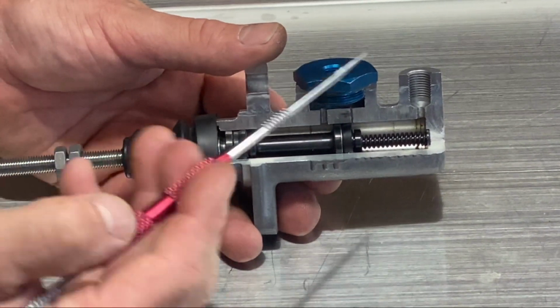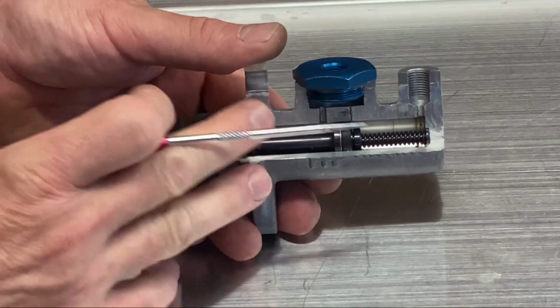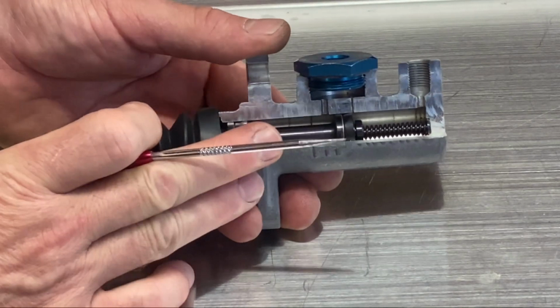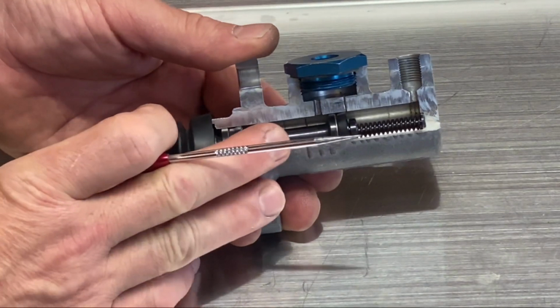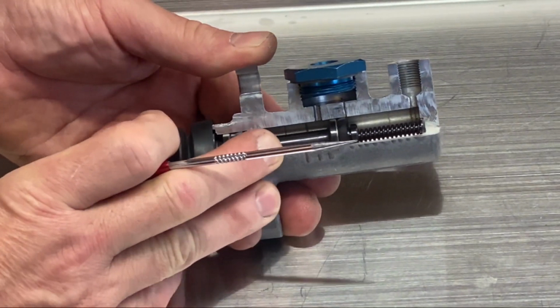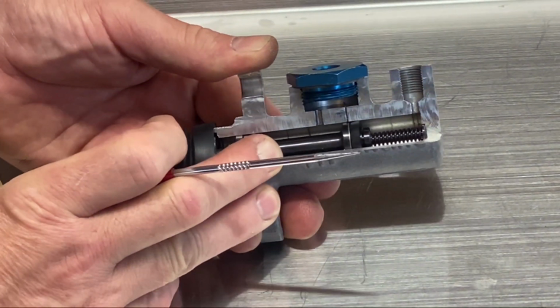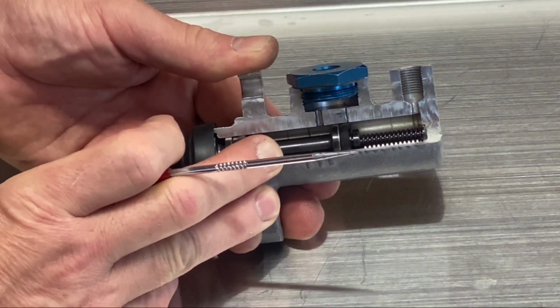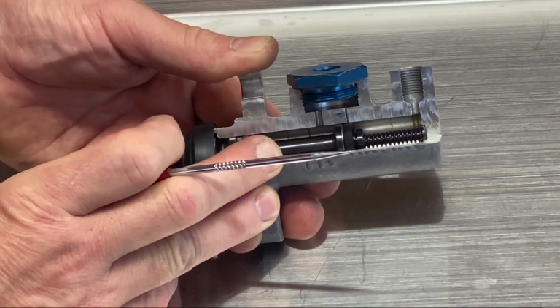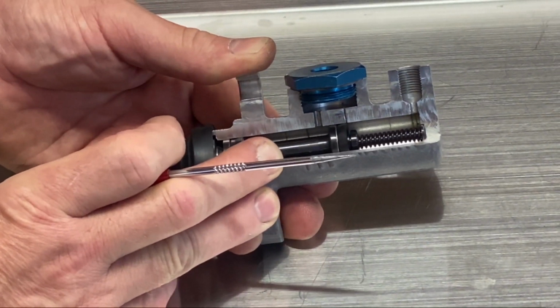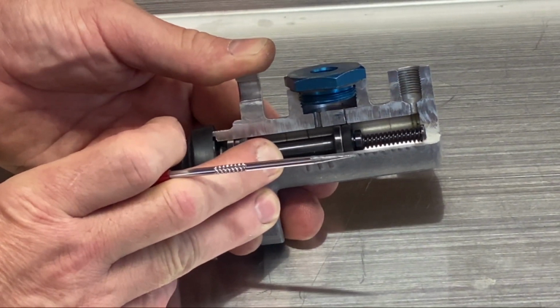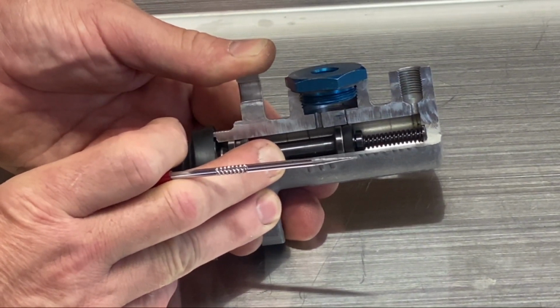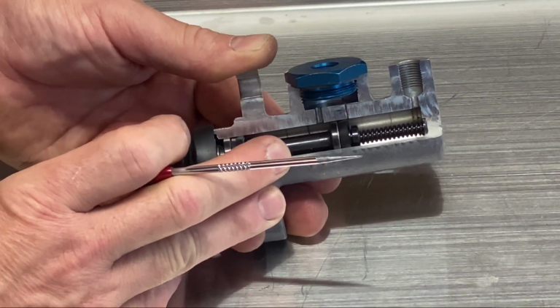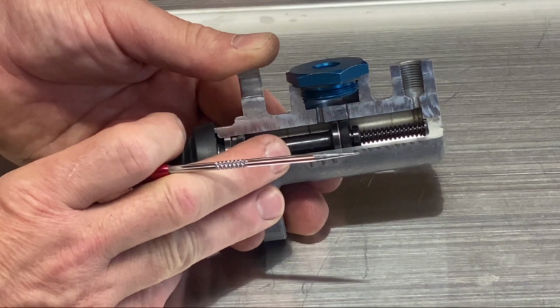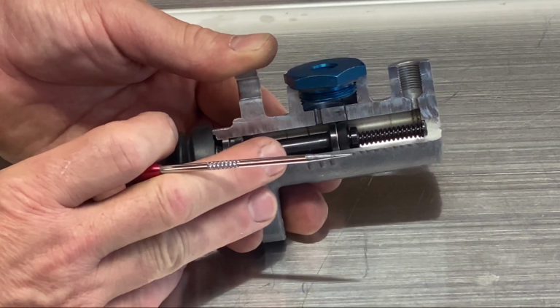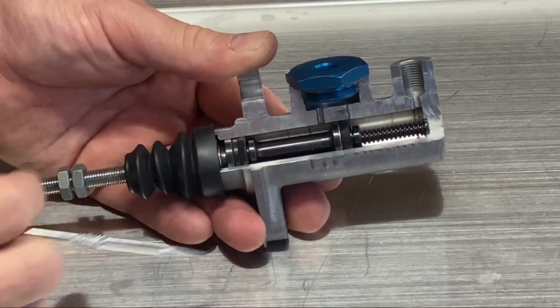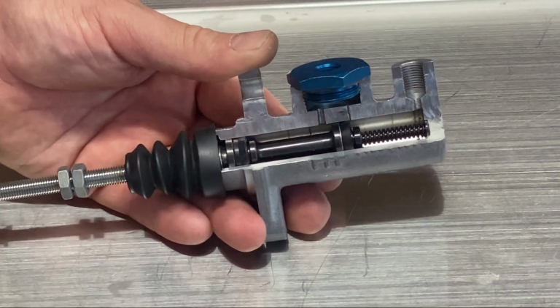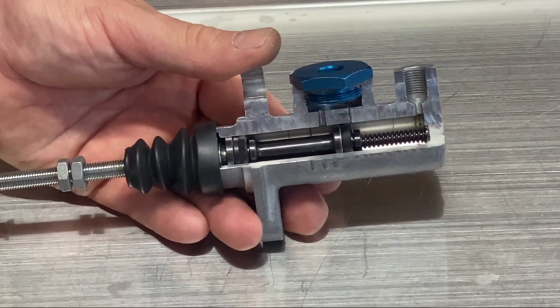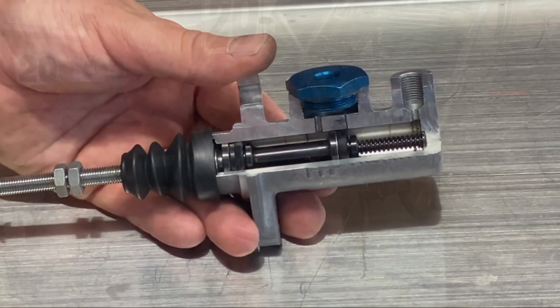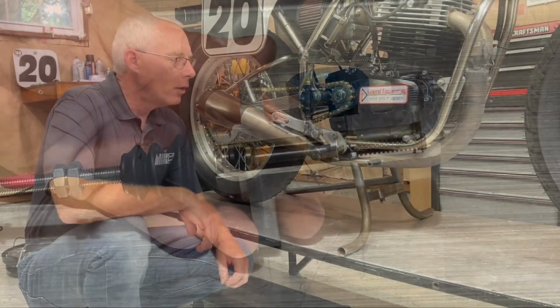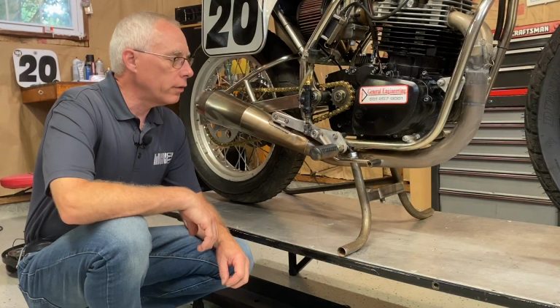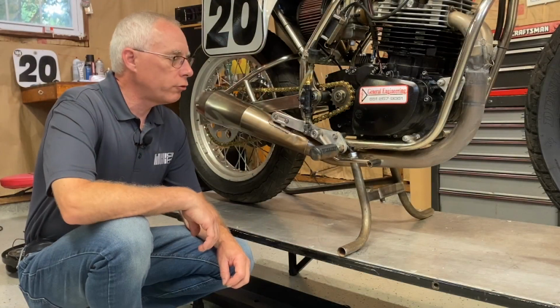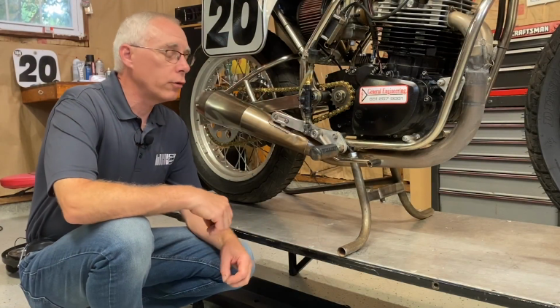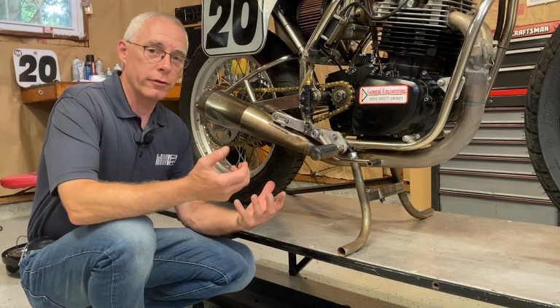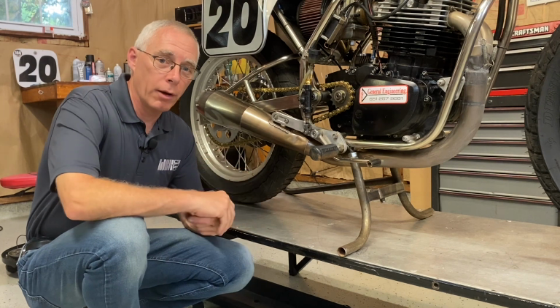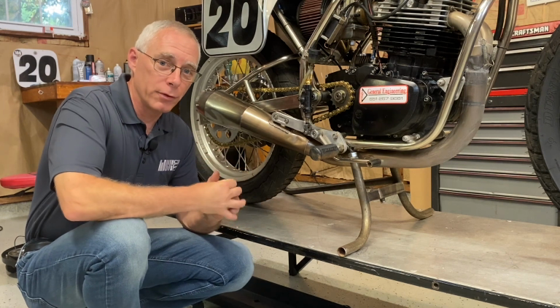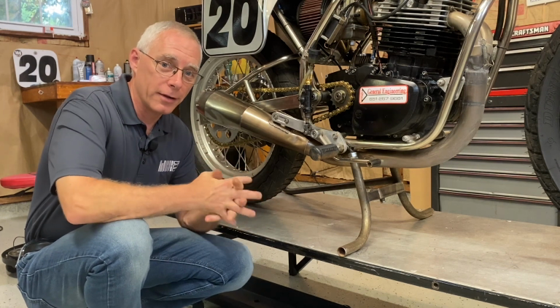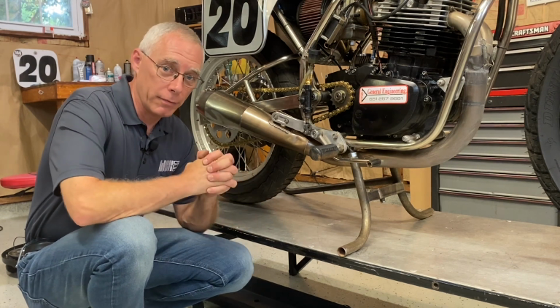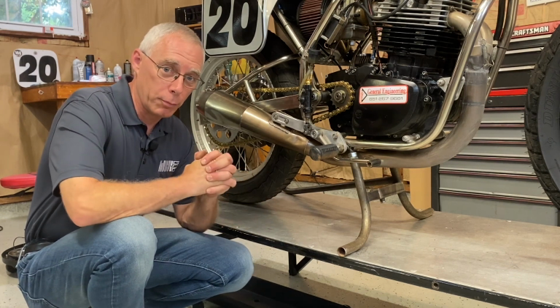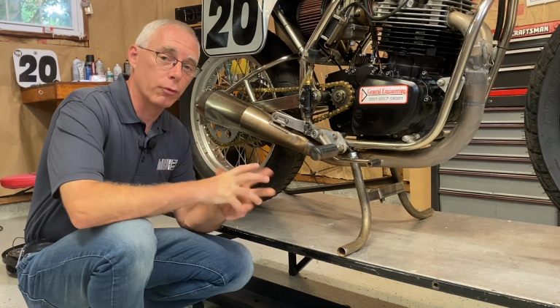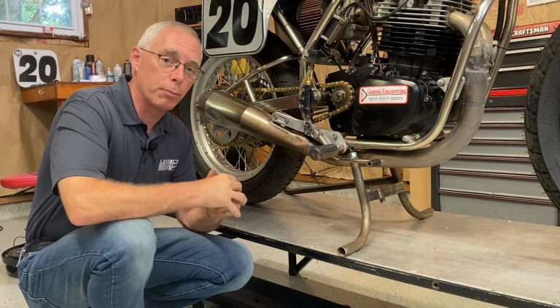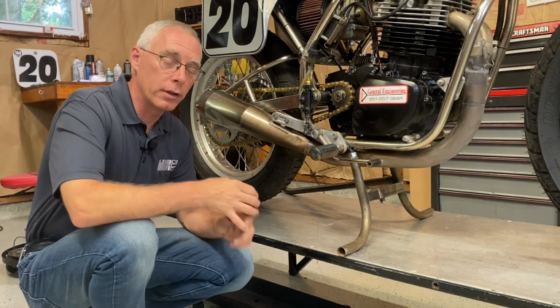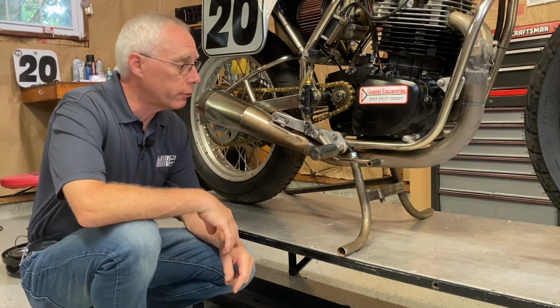So you've always got to make sure that there's no preload left on the push rod of the master cylinder — it's allowed to return all the way. Now I want to show you how you would set this up without making a mistake, particularly in respect to preloading the master cylinder.